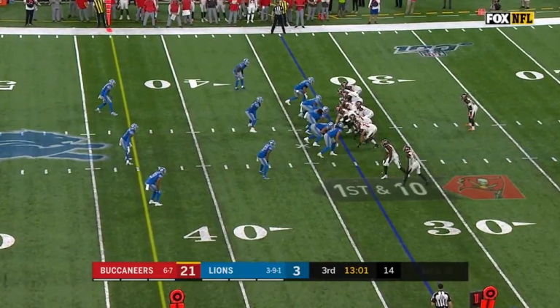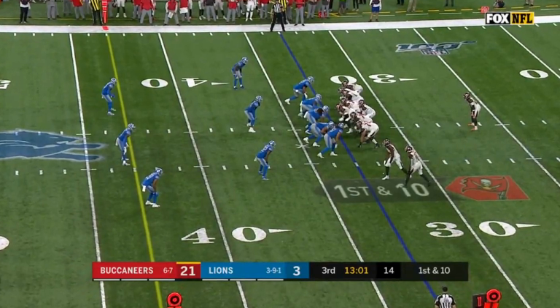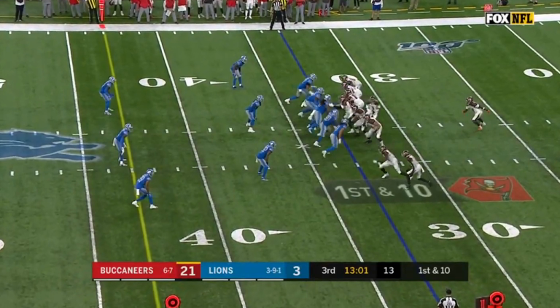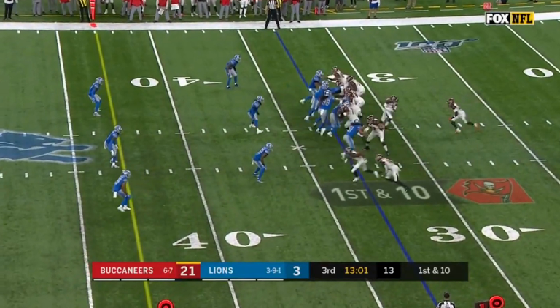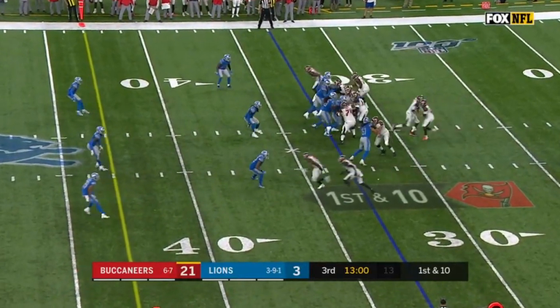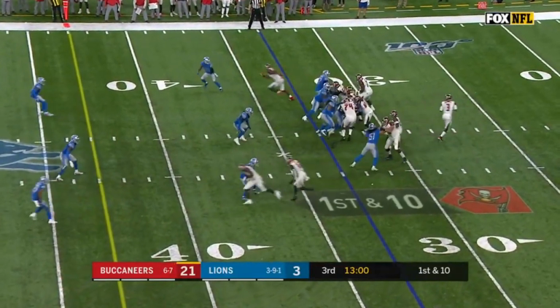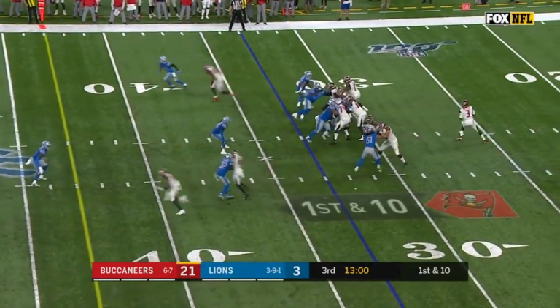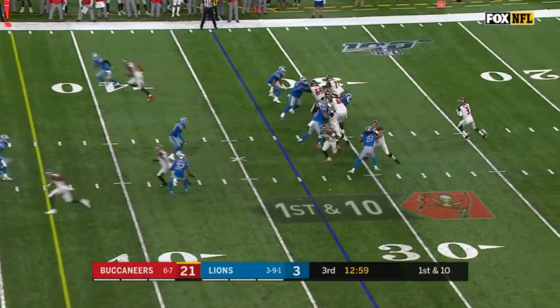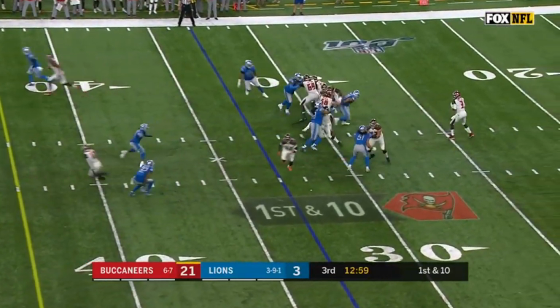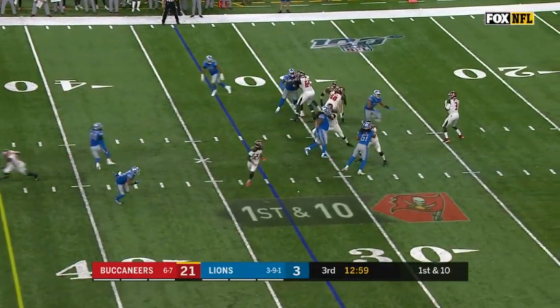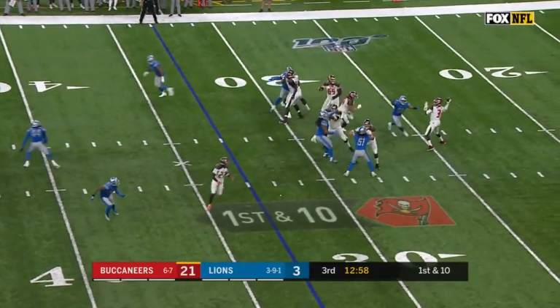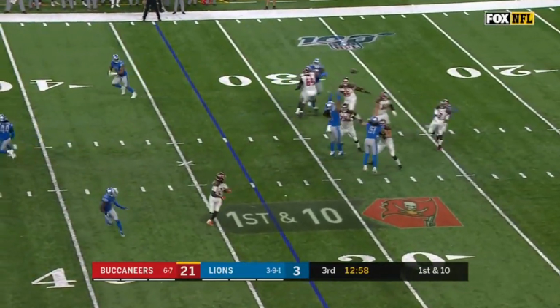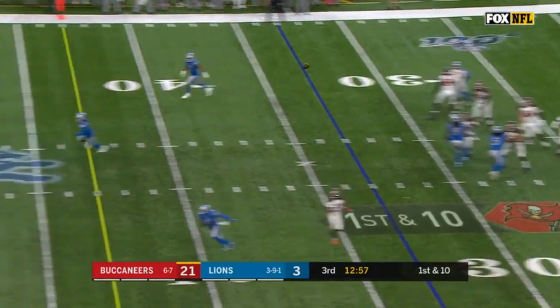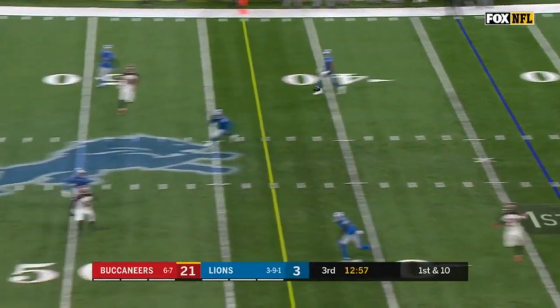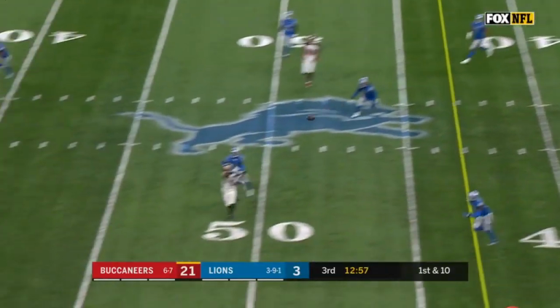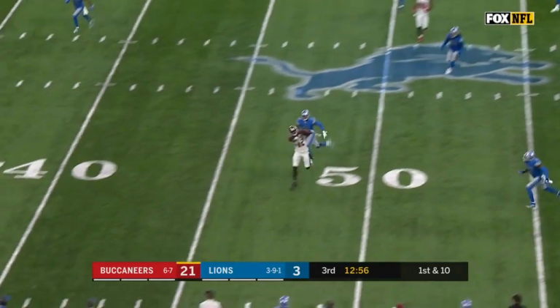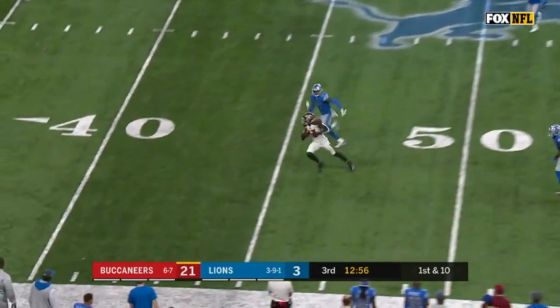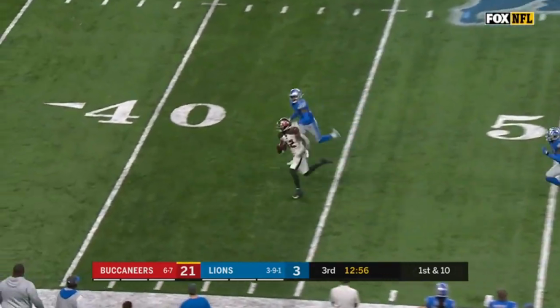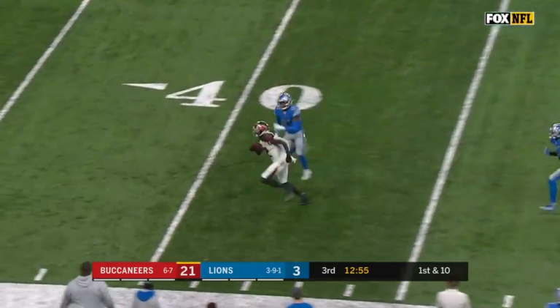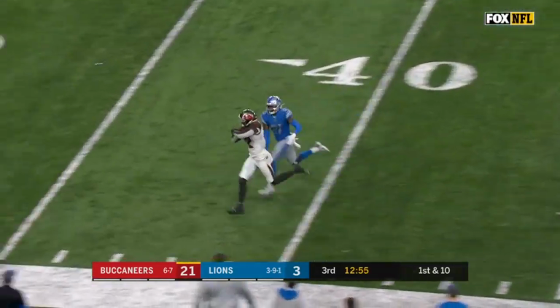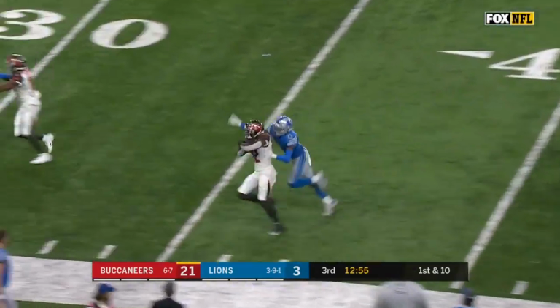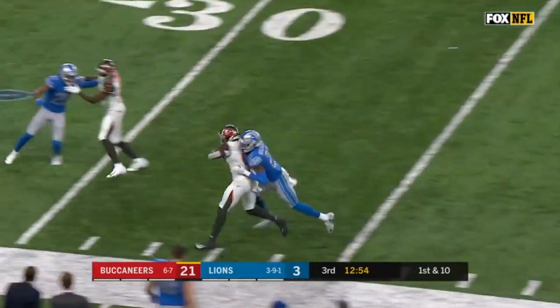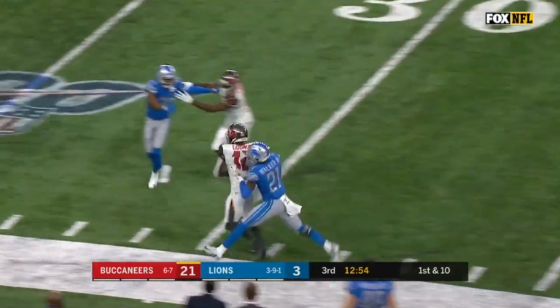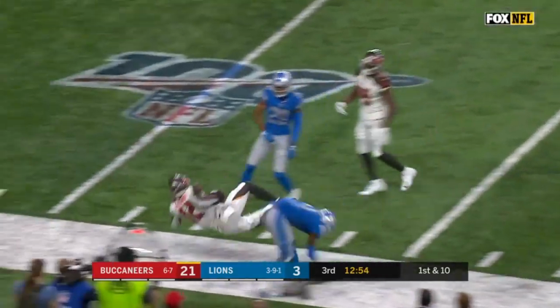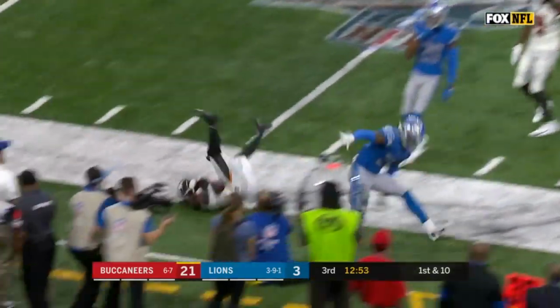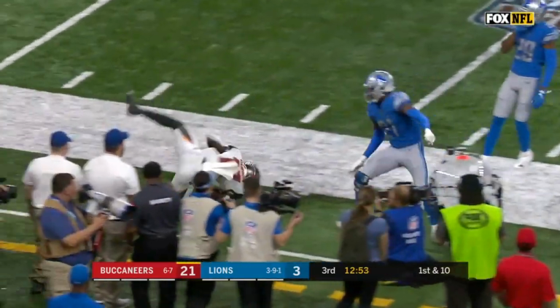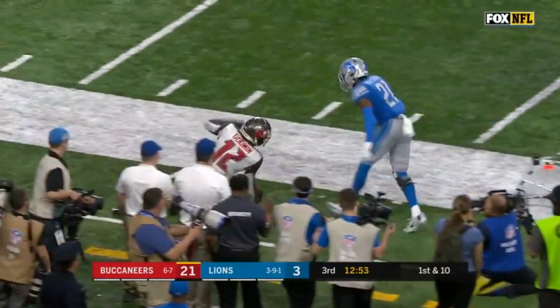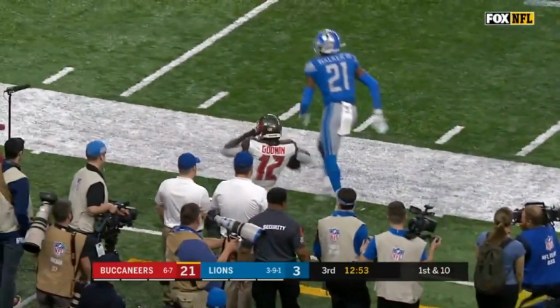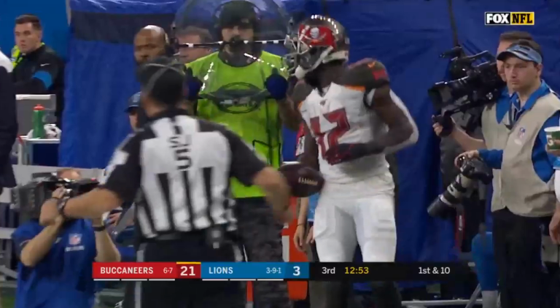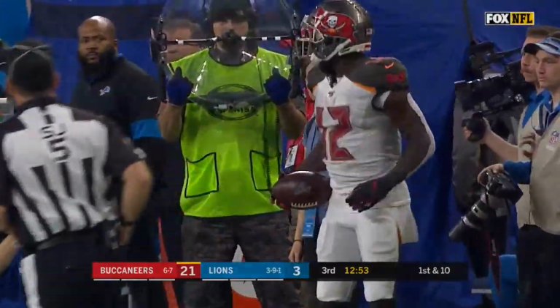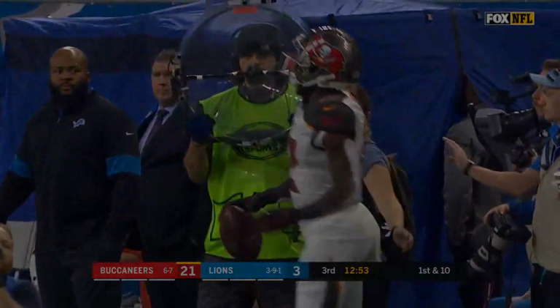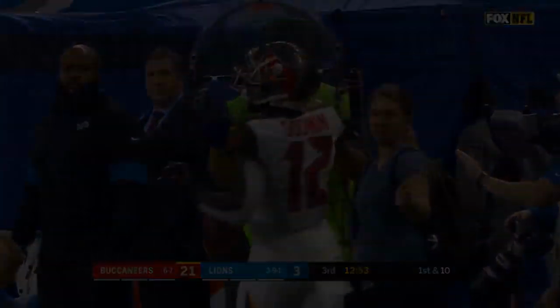The snap. Here it is — play action fake. Winston wants to throw, looks up, fires the pass away. Nice catch at the 45, to the 40, outside the numbers, to the 30. It is Chris Godwin with another big catch.